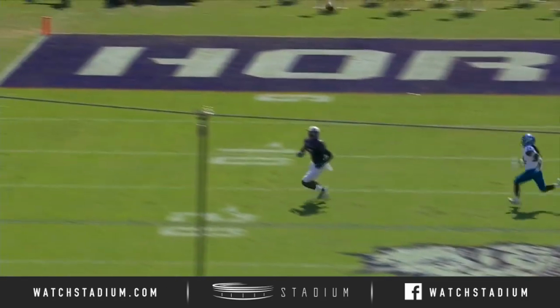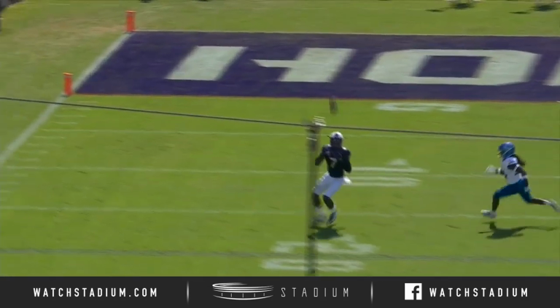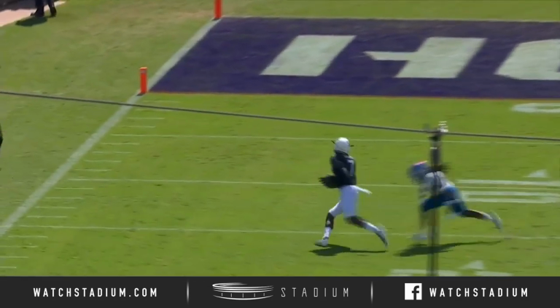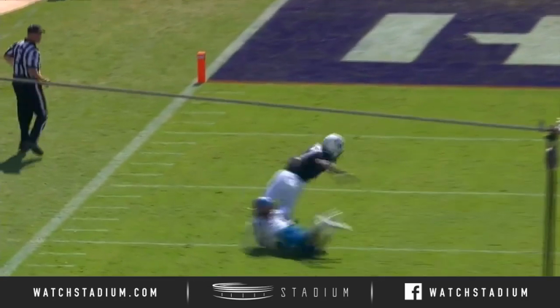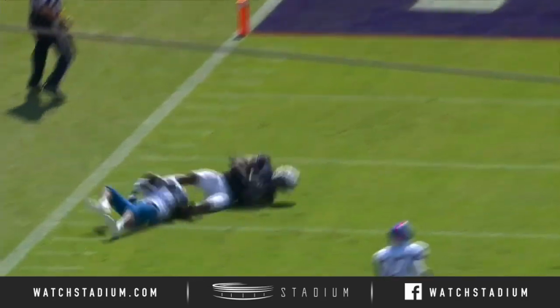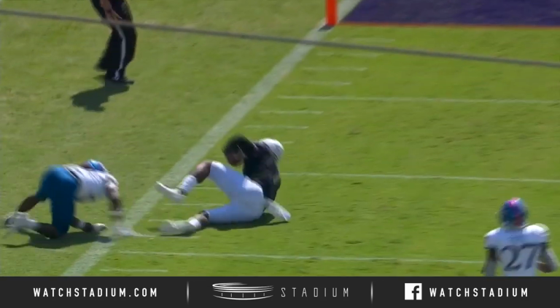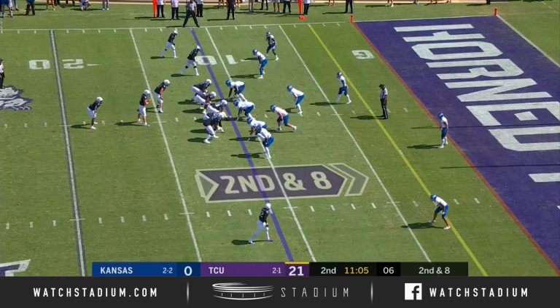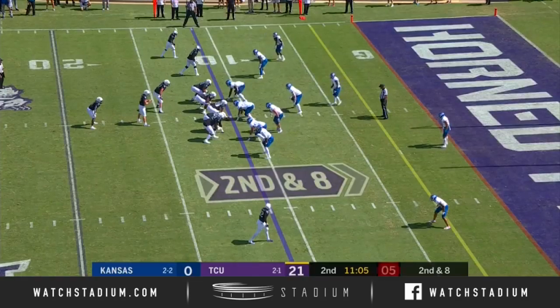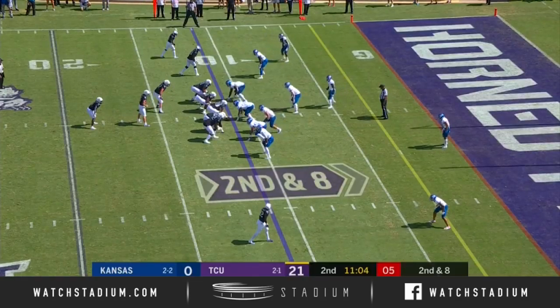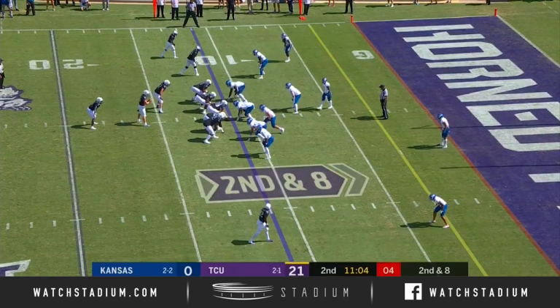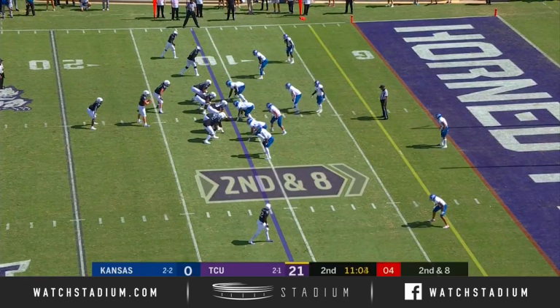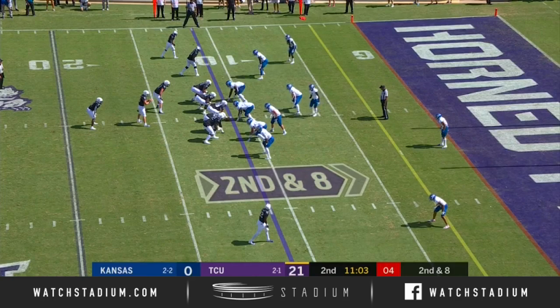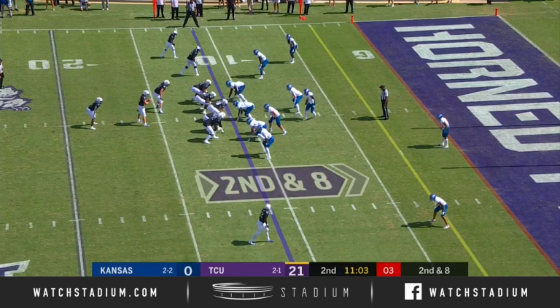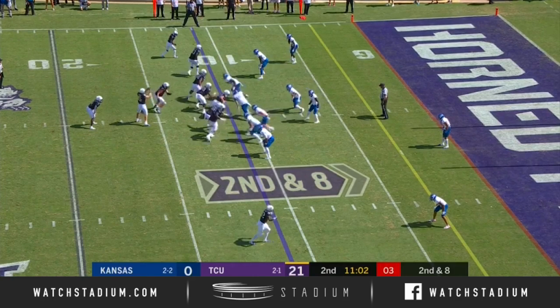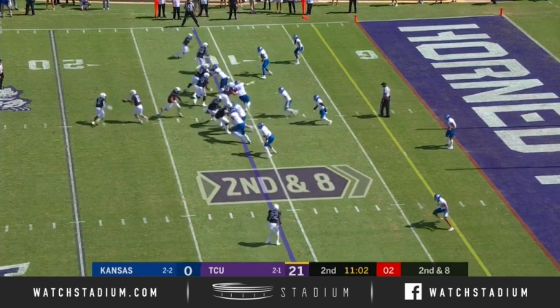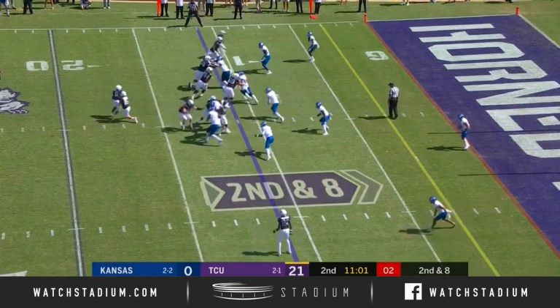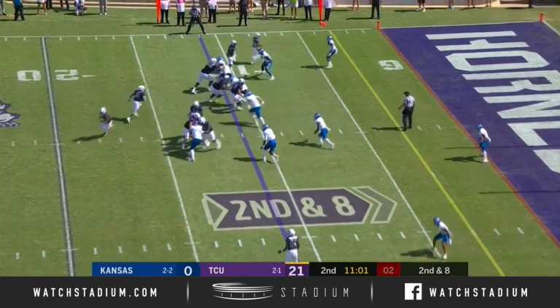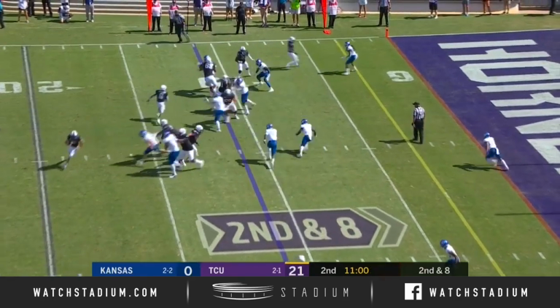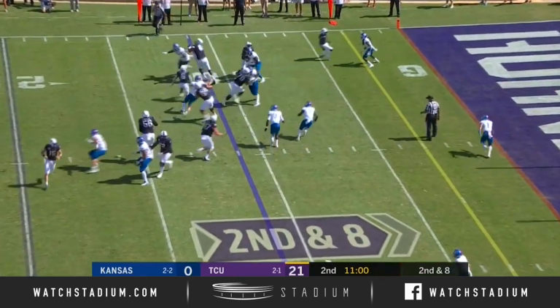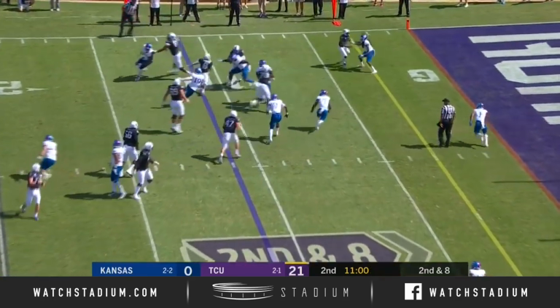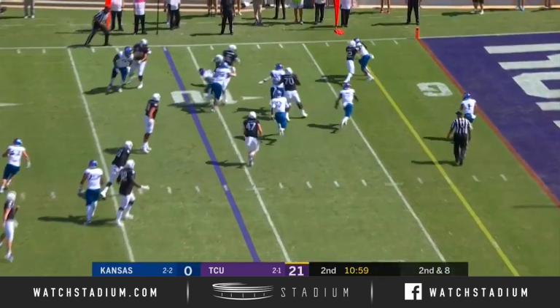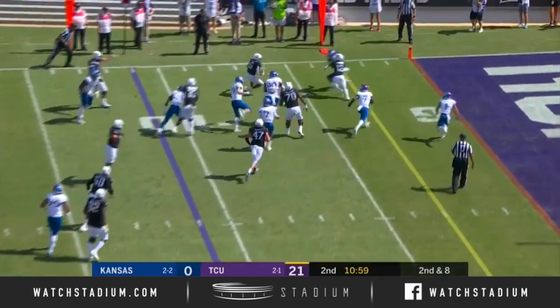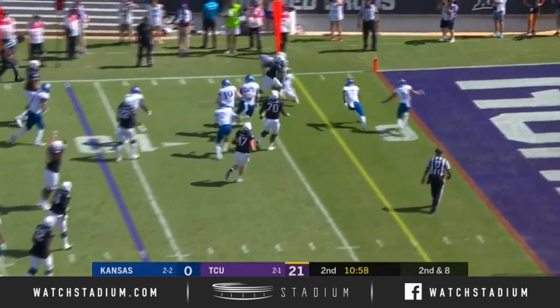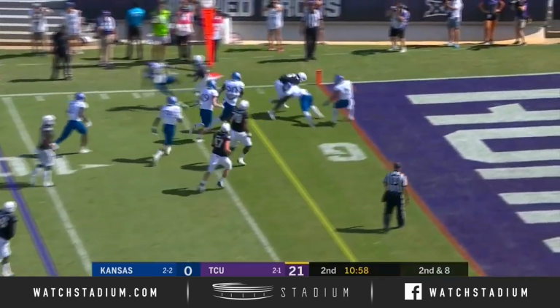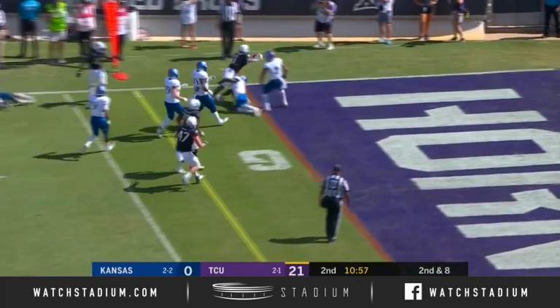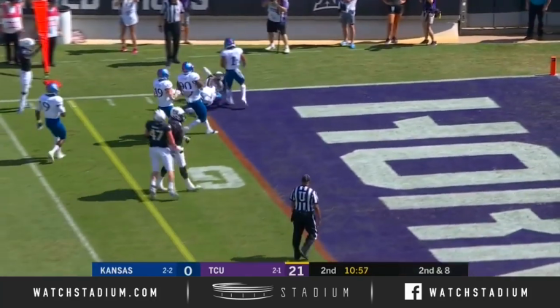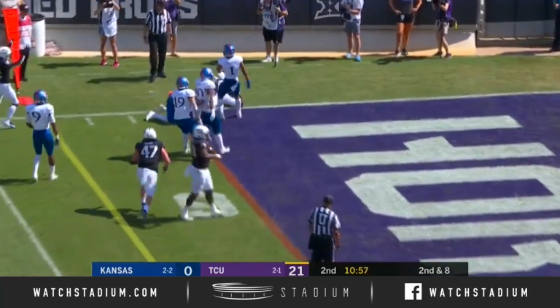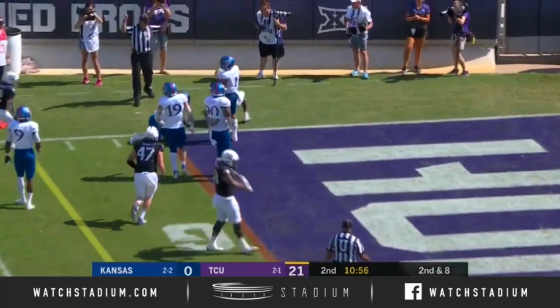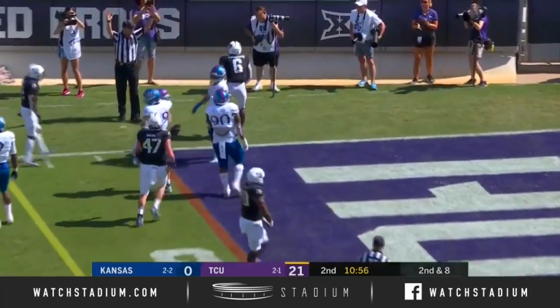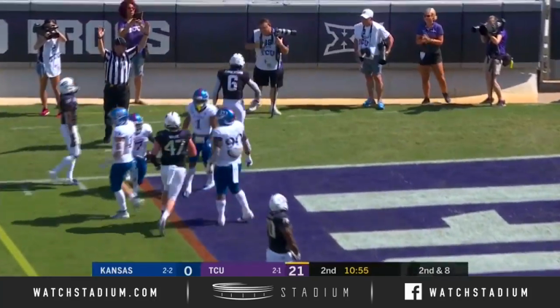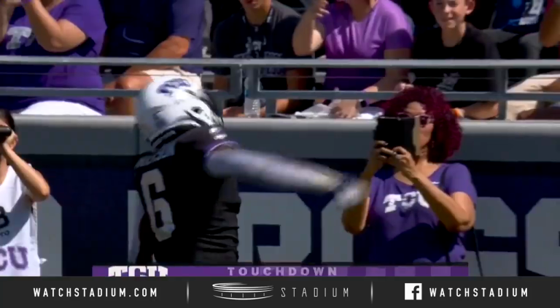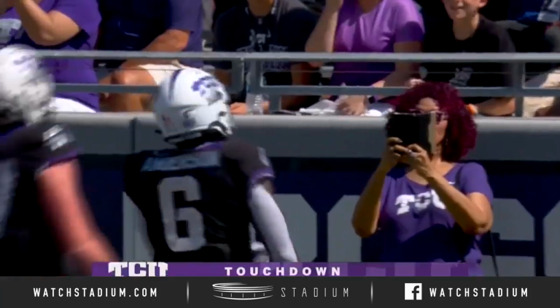A little great job by Duggan. This is from the pistol. Anderson — touchback, dives for the pylon, touchdown, TCU.